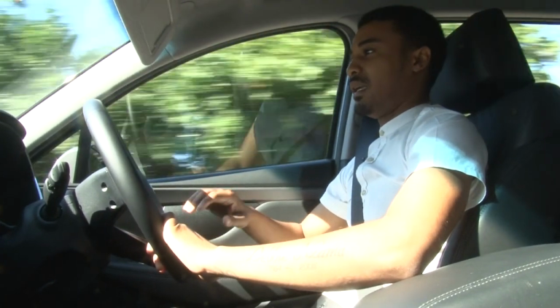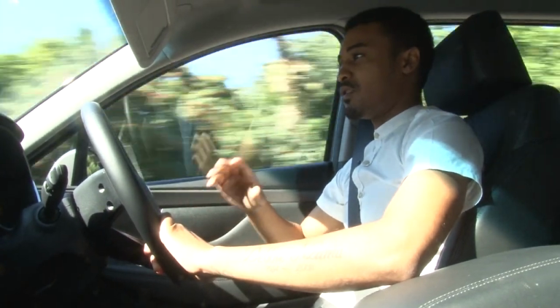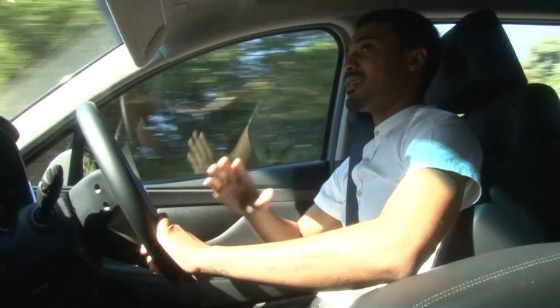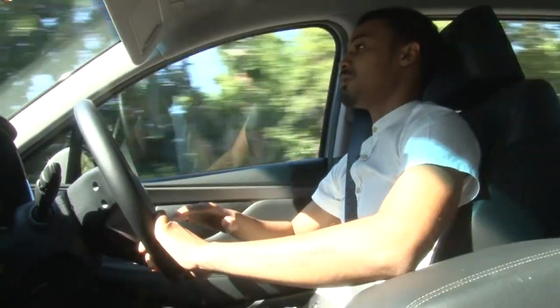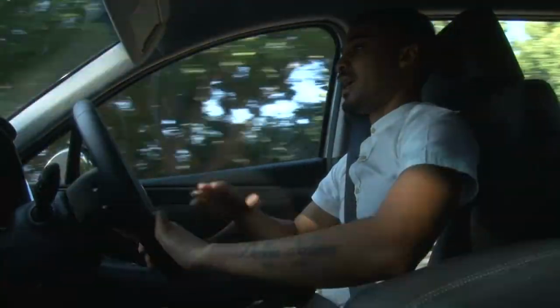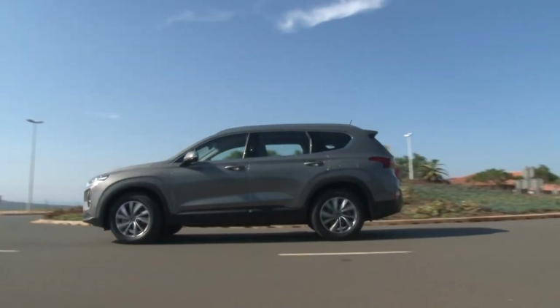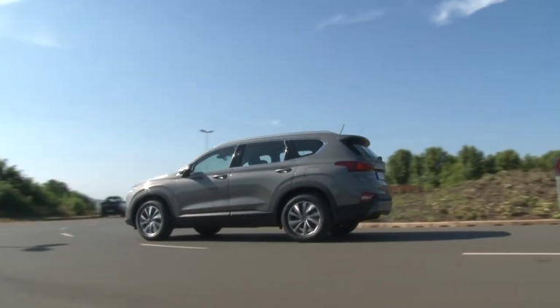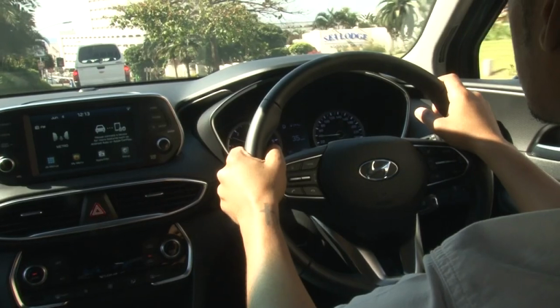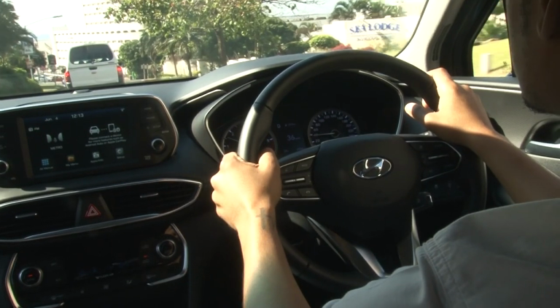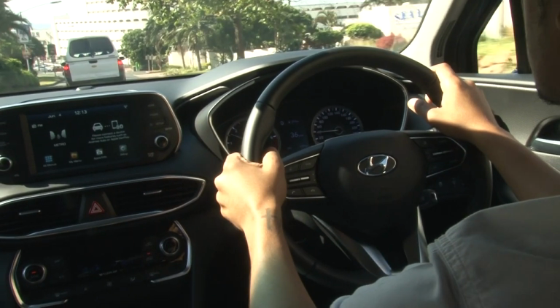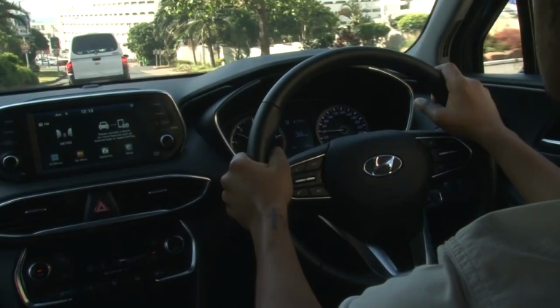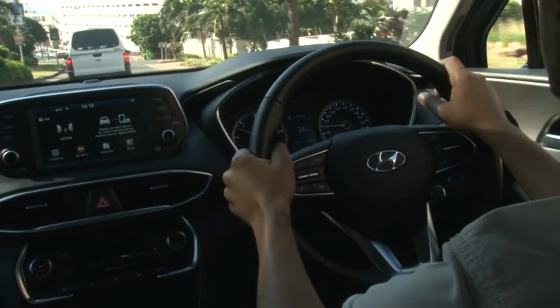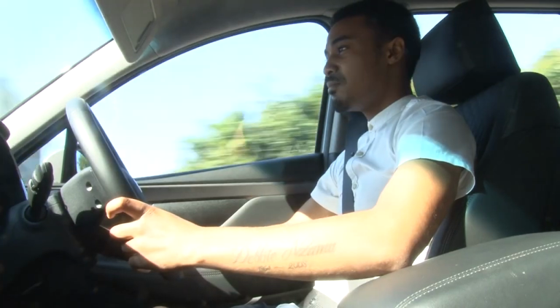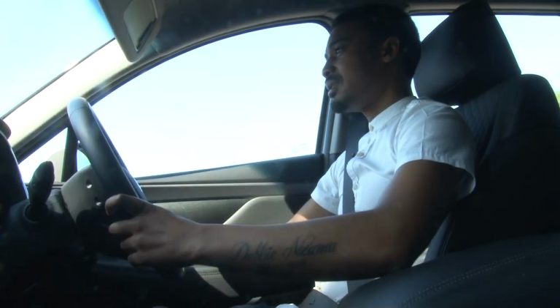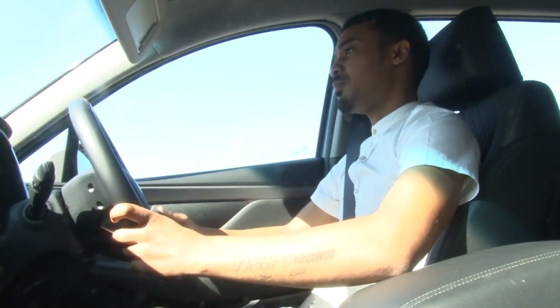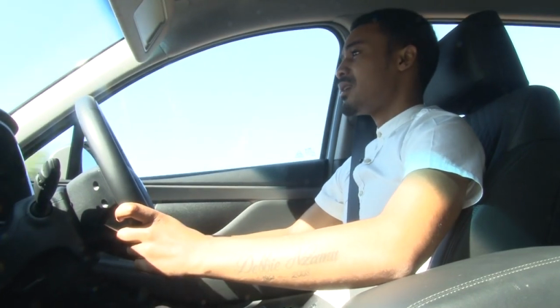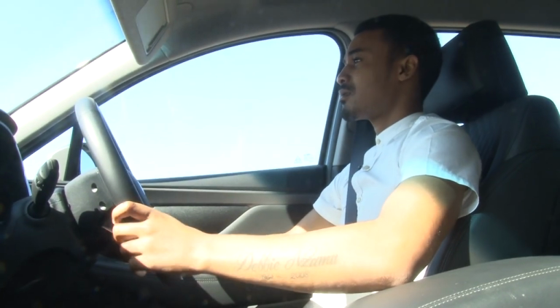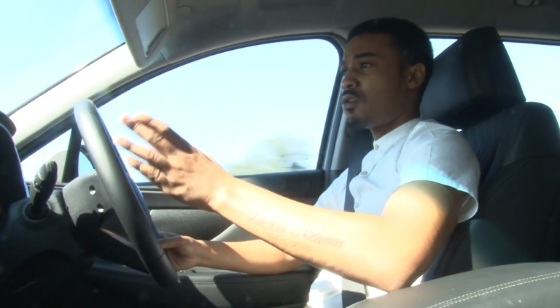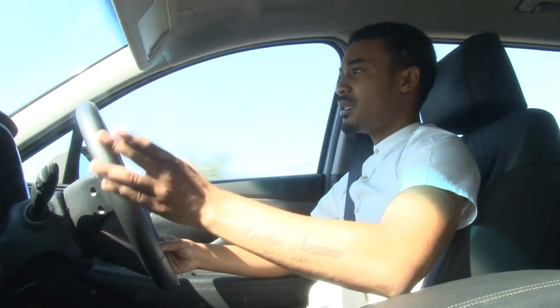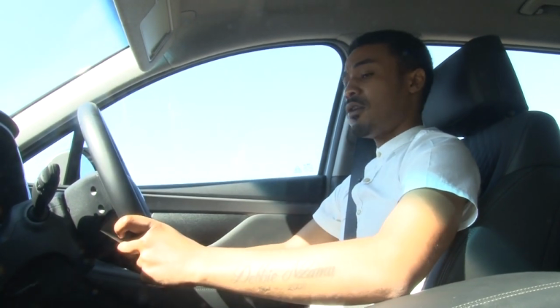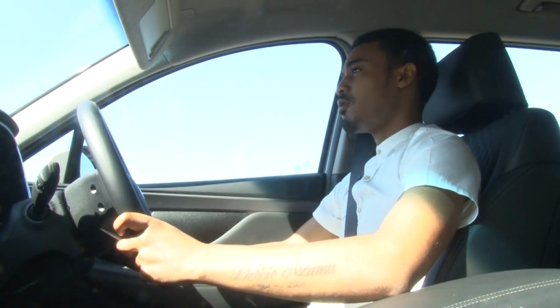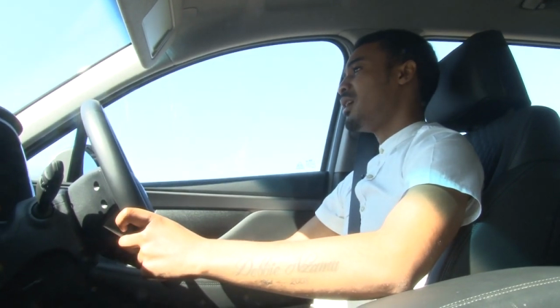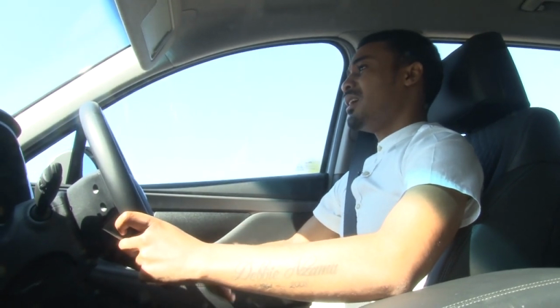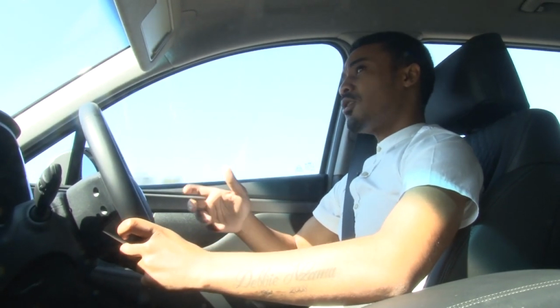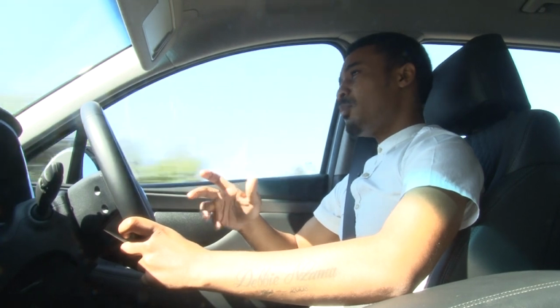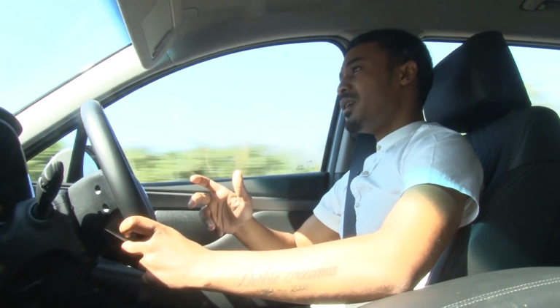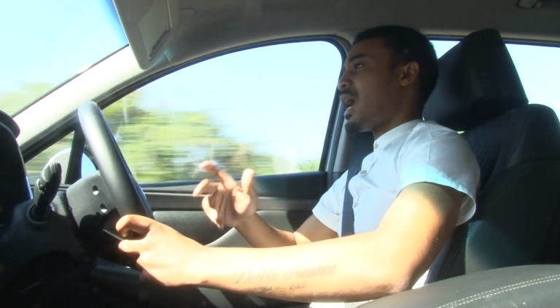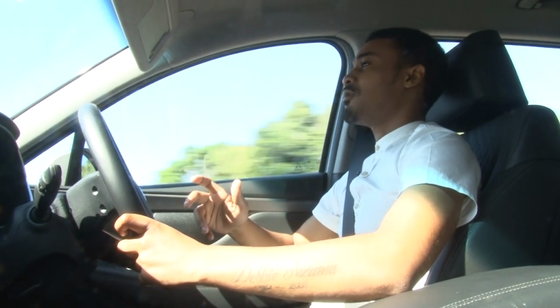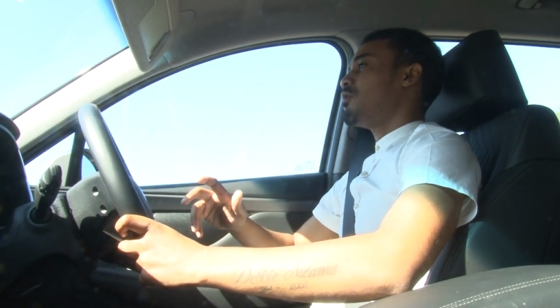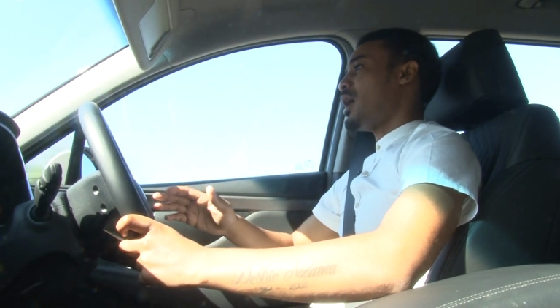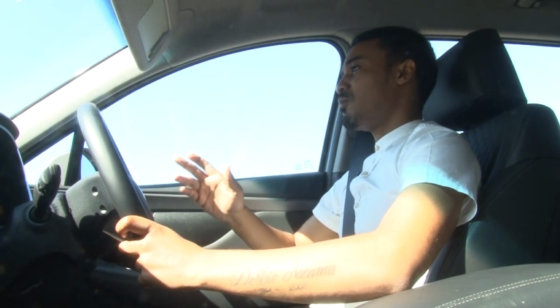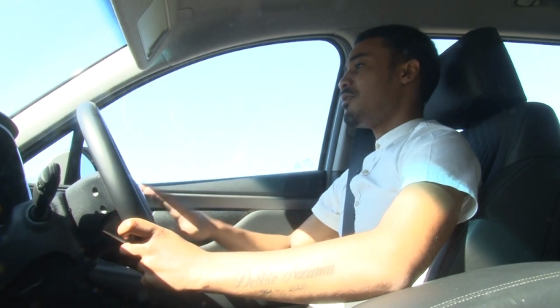It's not as comfortable as it should be. Besides that, the steering feel is local but precise. It has a sporty feel to it.